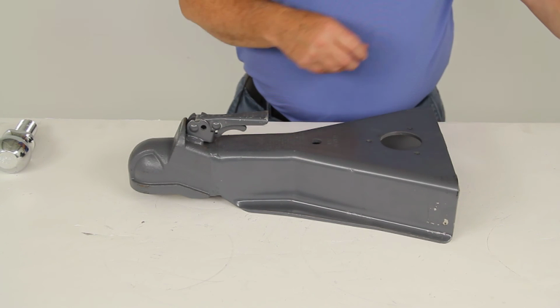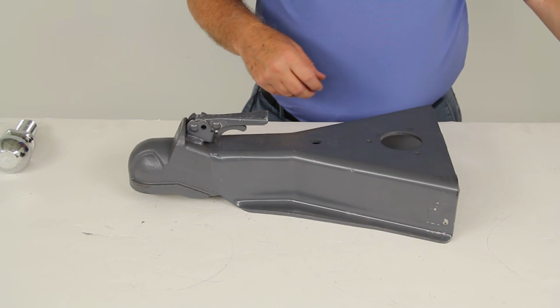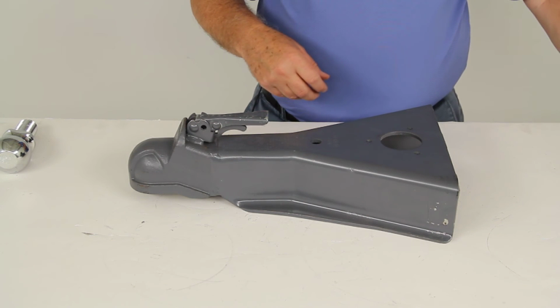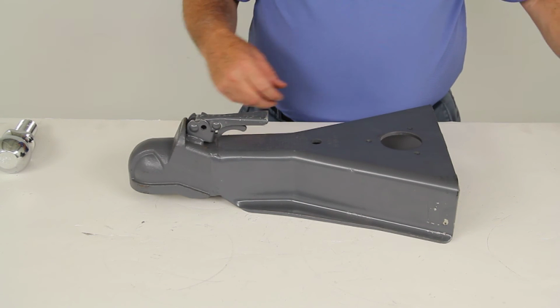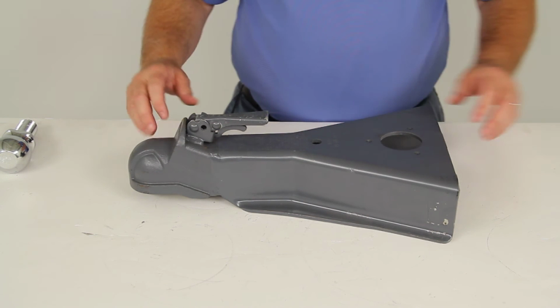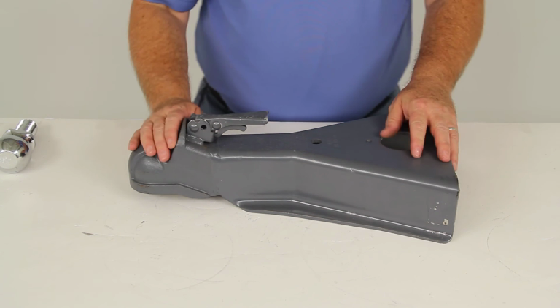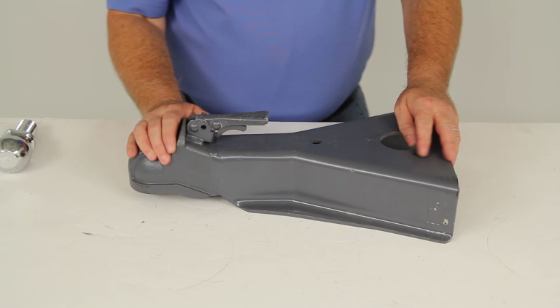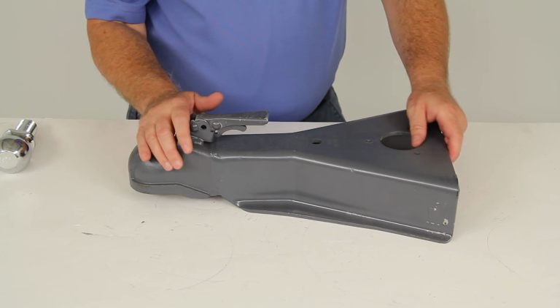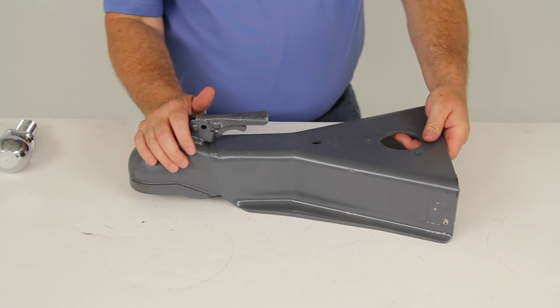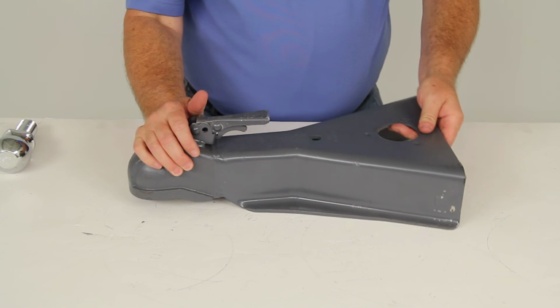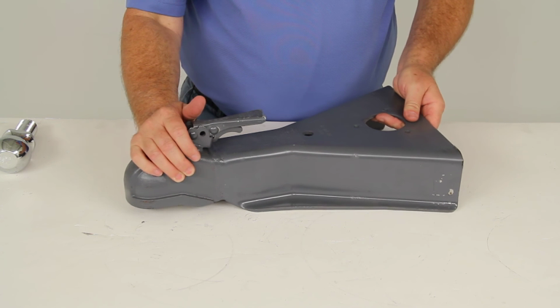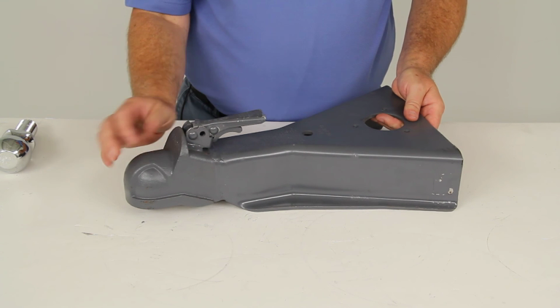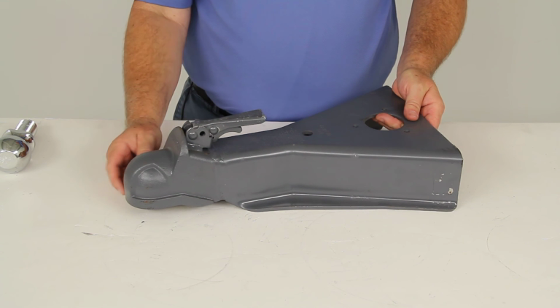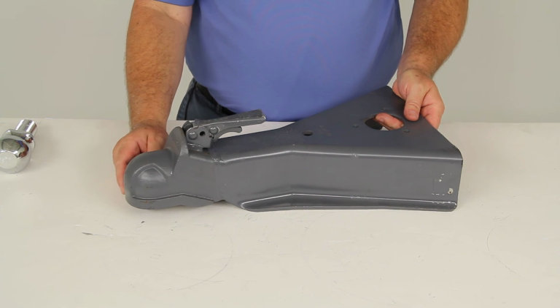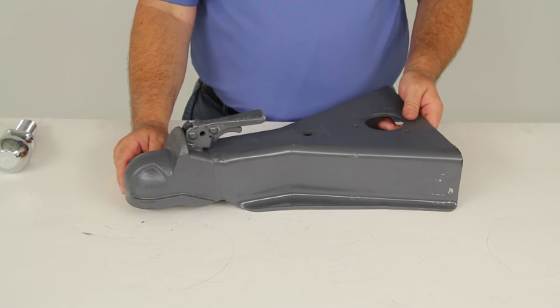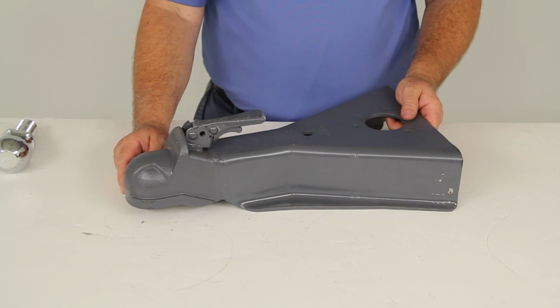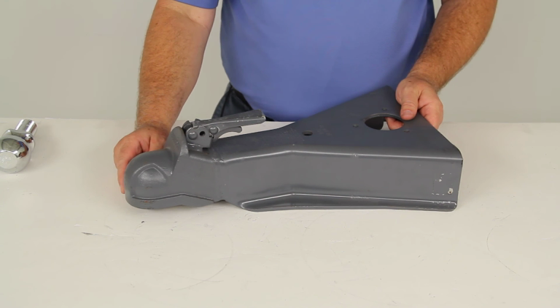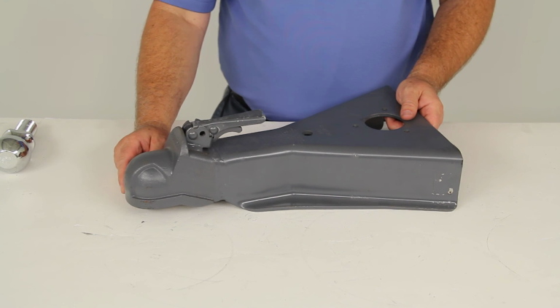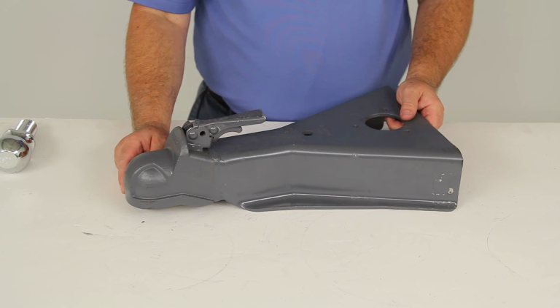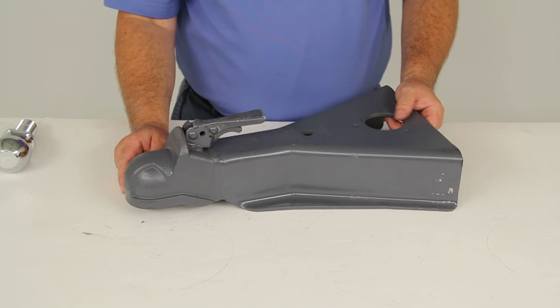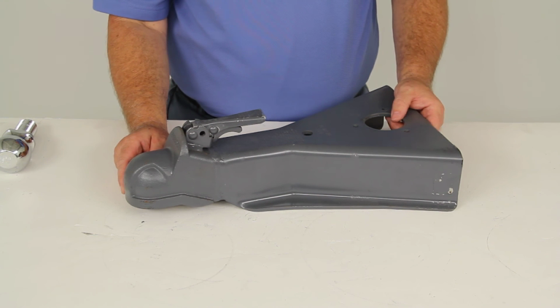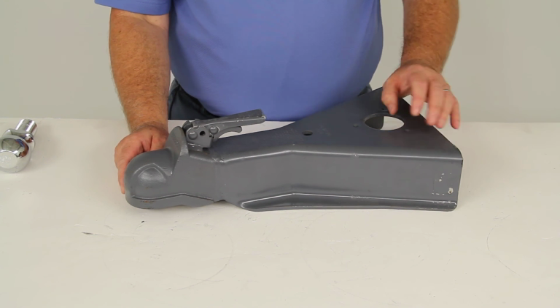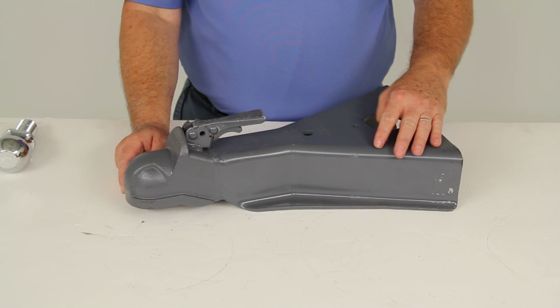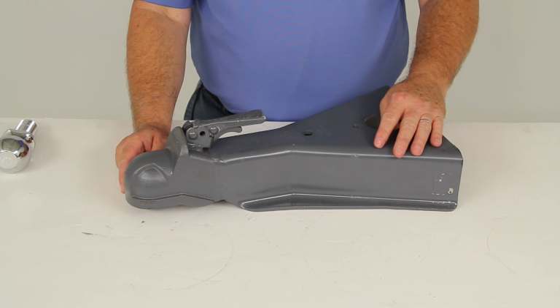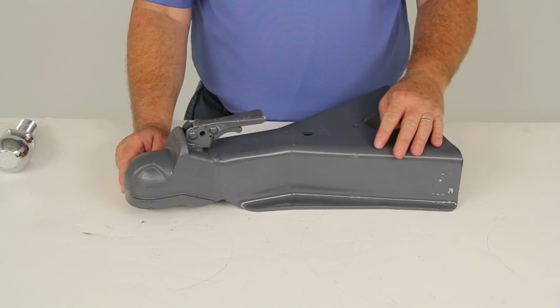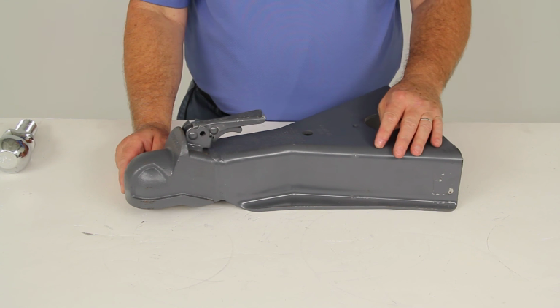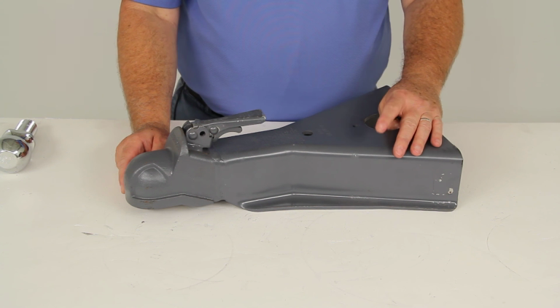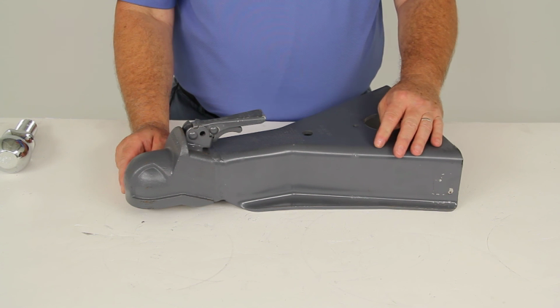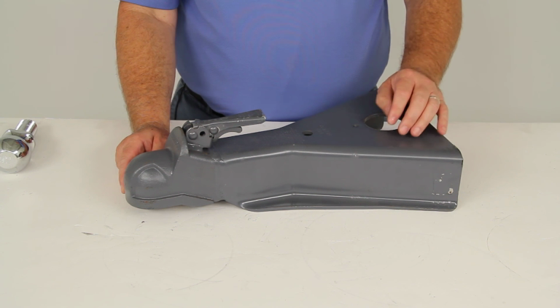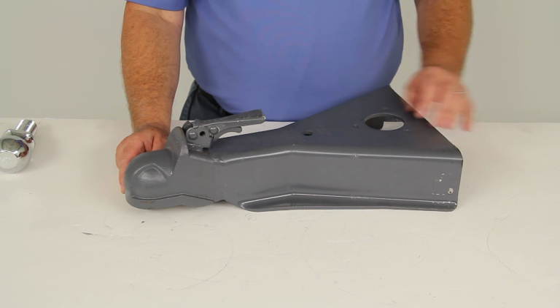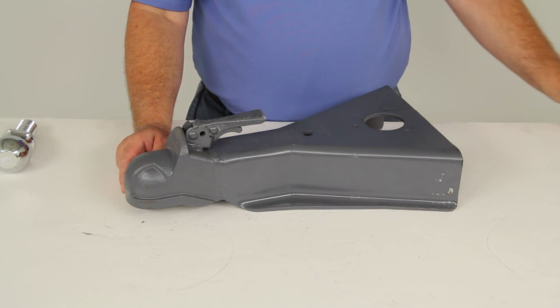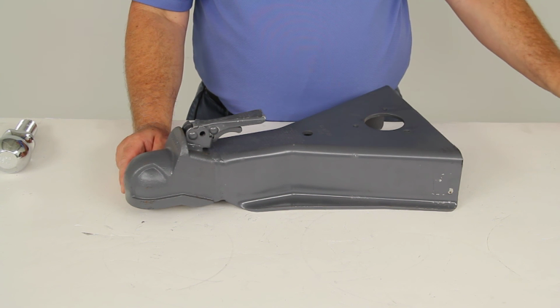That should do it for the review on part number BD44125W0317, the Bulldog Heavy Duty Cast Head Coupler for the A-frame couplers.